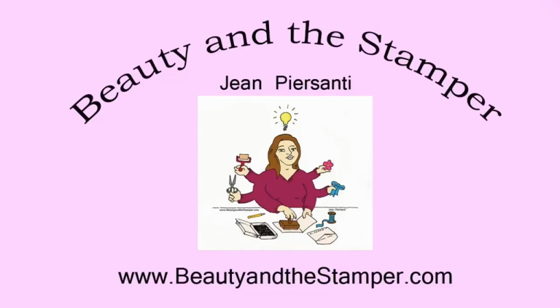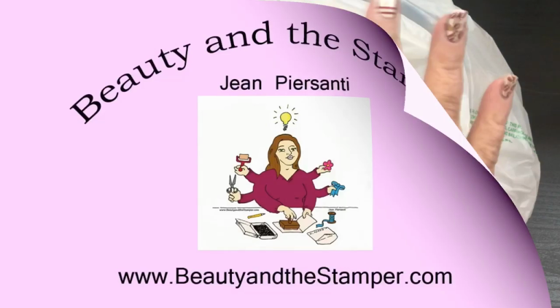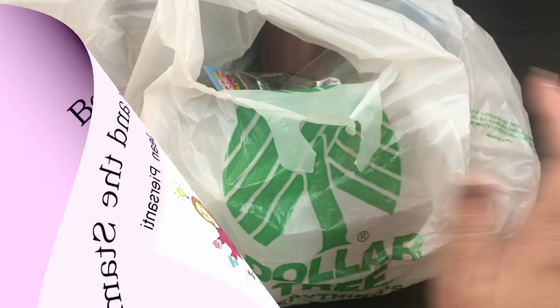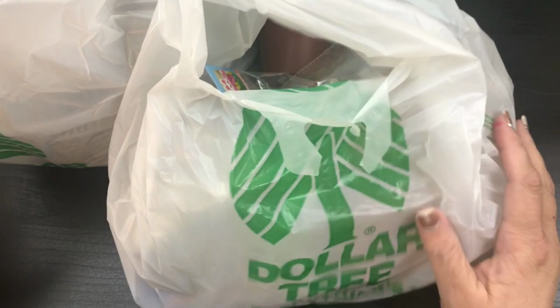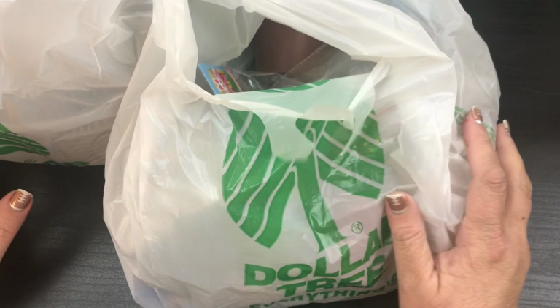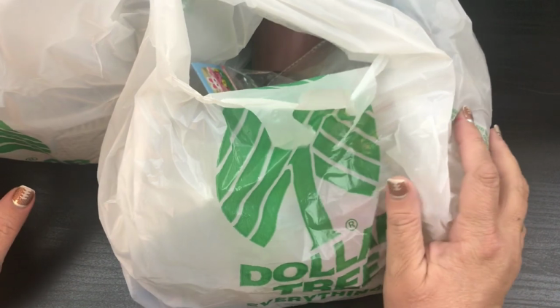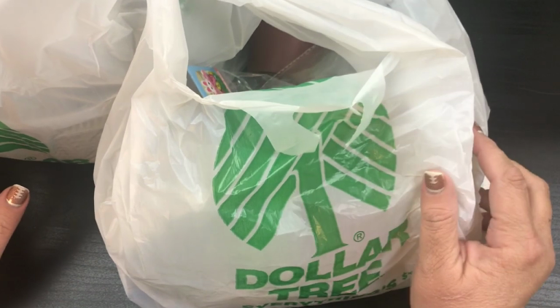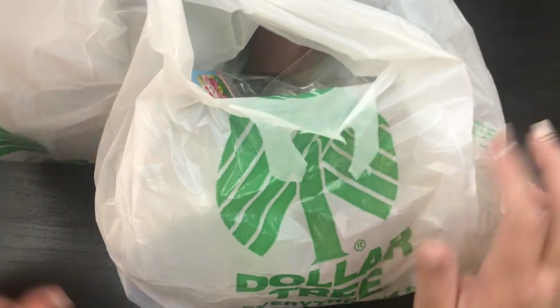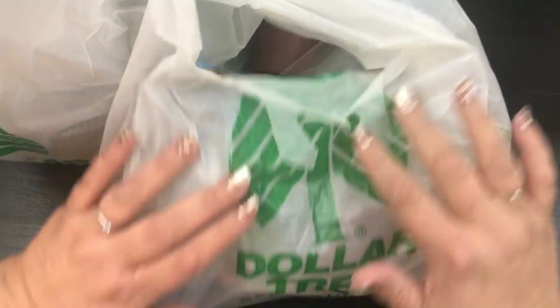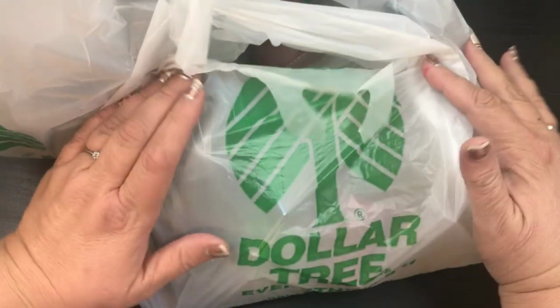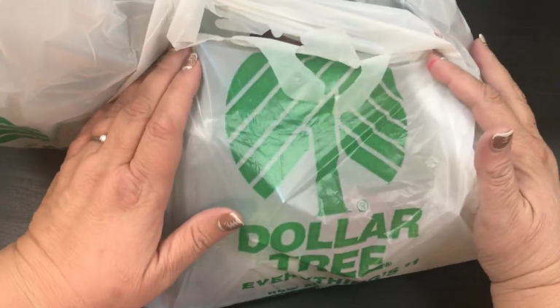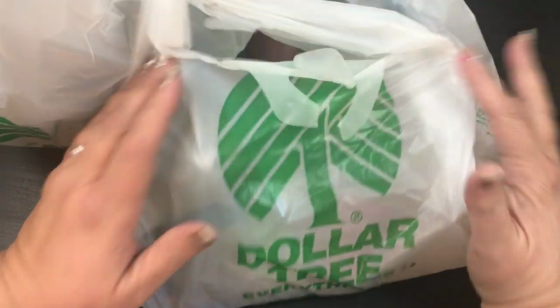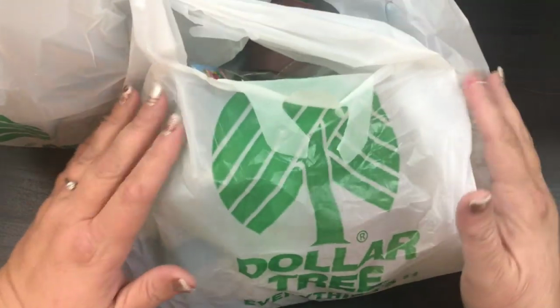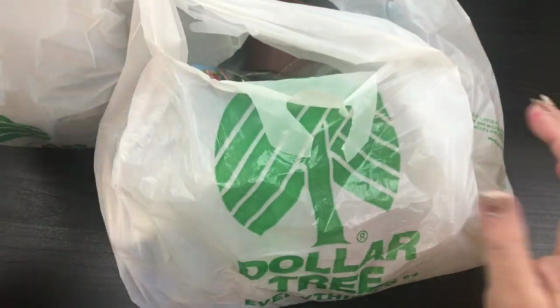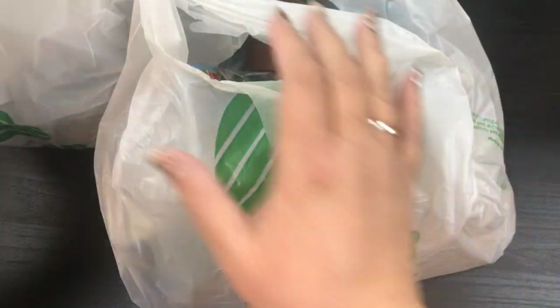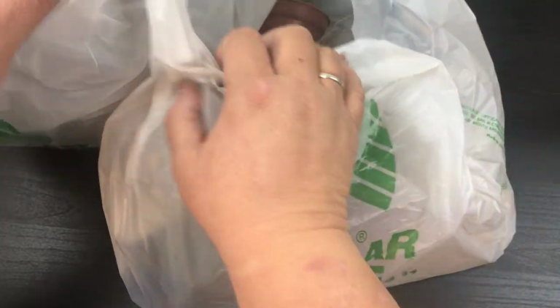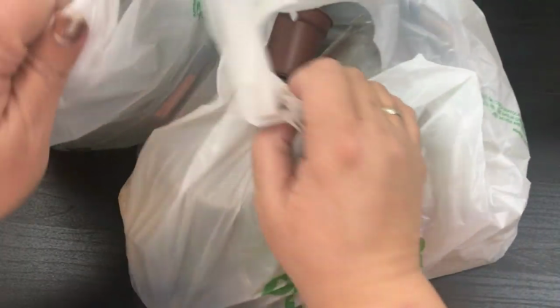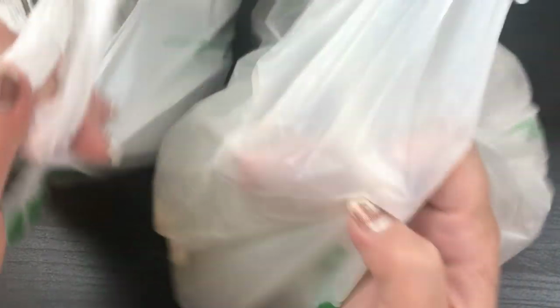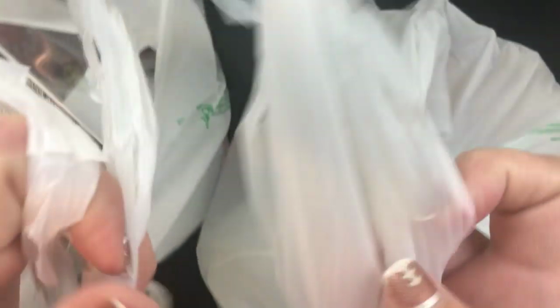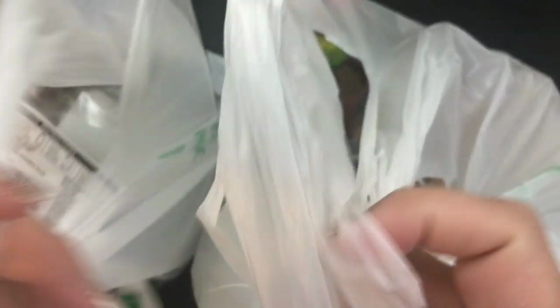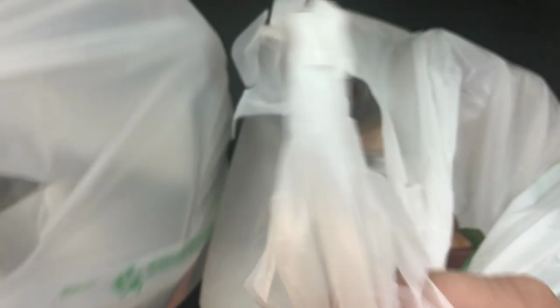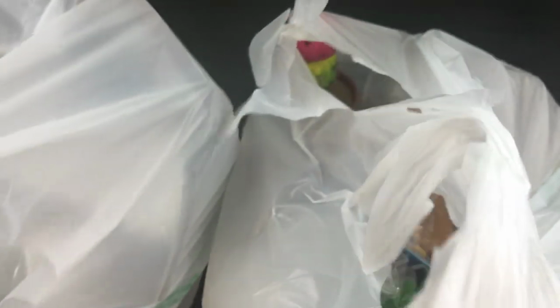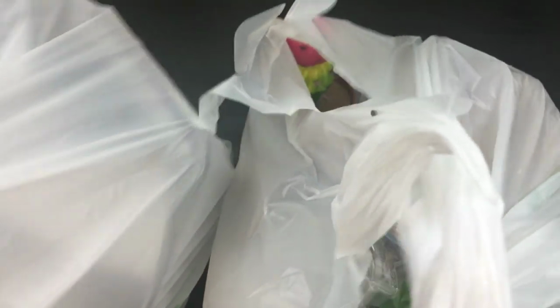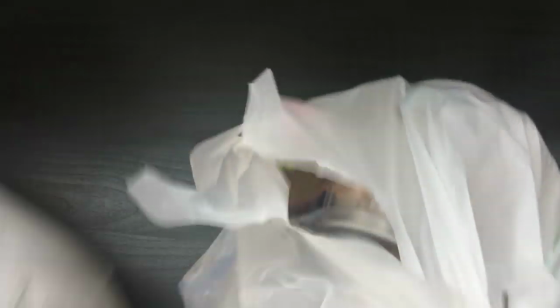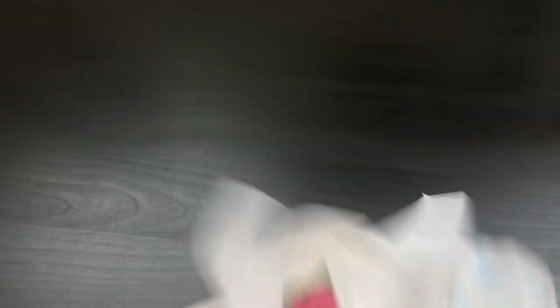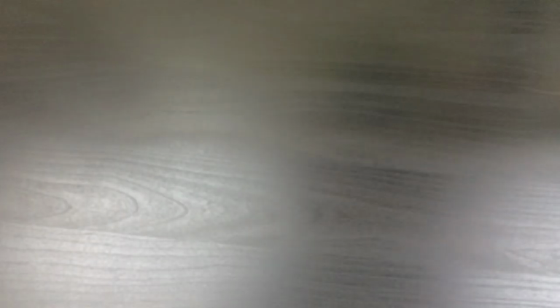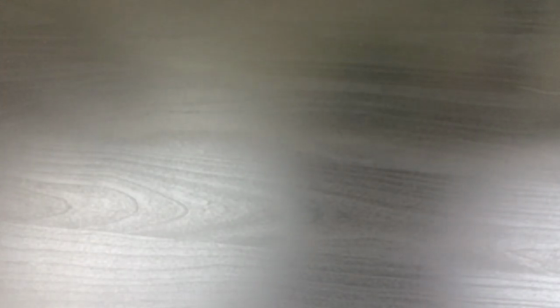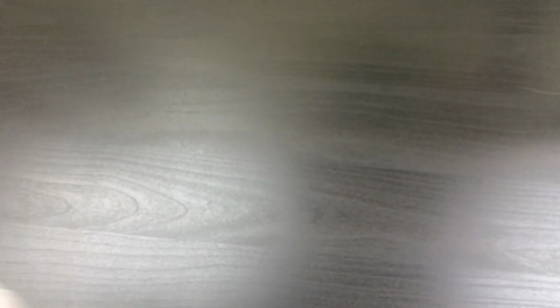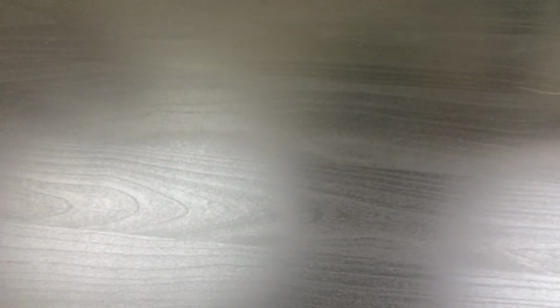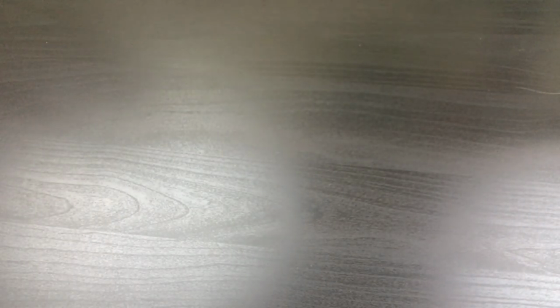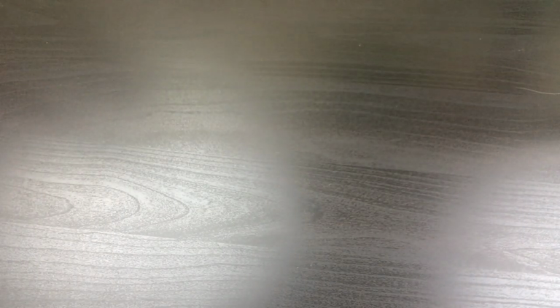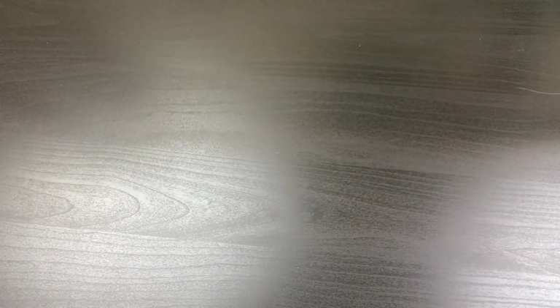Hi Beauties, it's Jean Persani with Beauty and the Stamper and it's time for another Dollar Tree haul. I have two bags of stuff, so let's go ahead and get started.